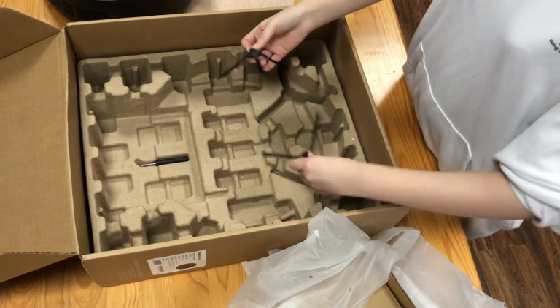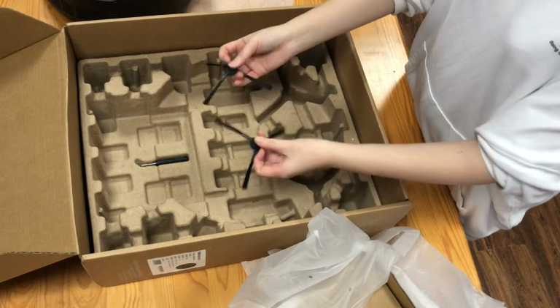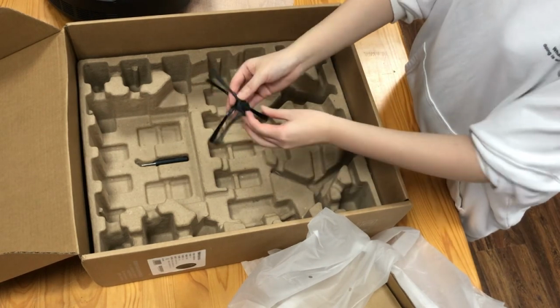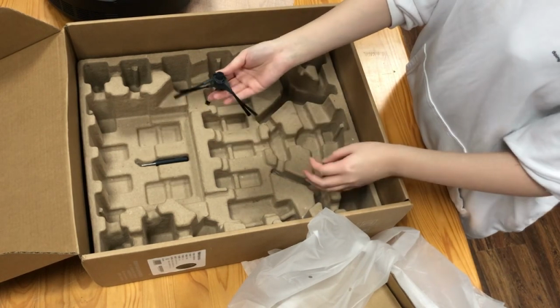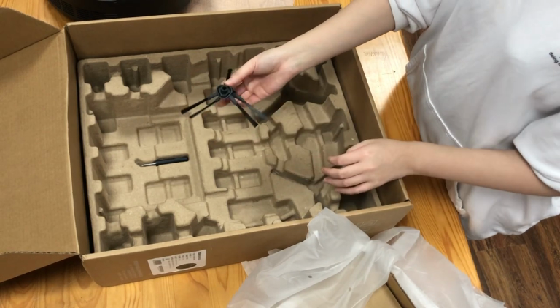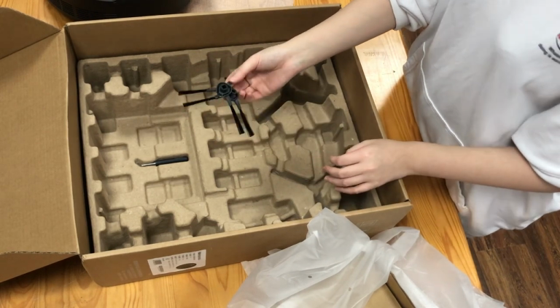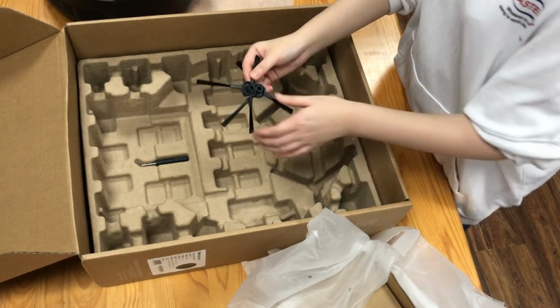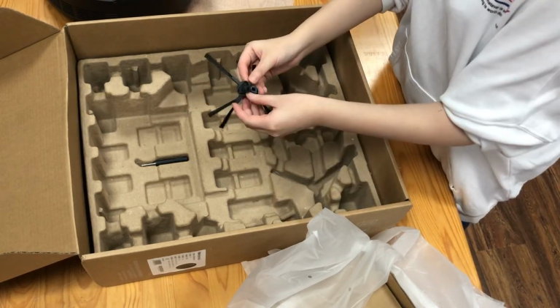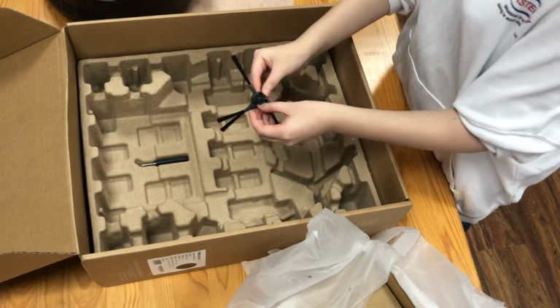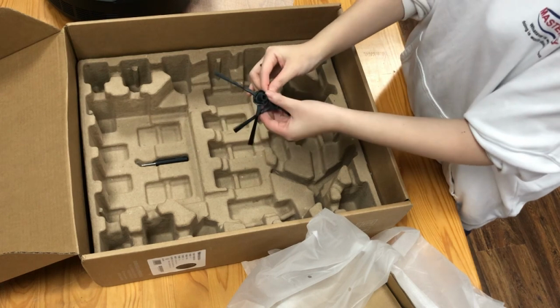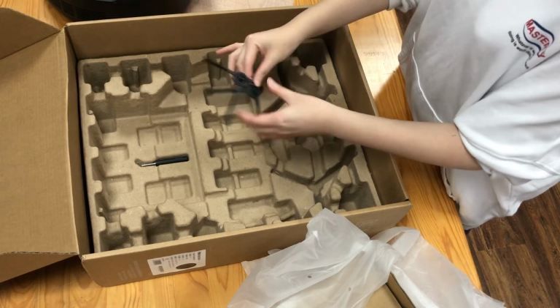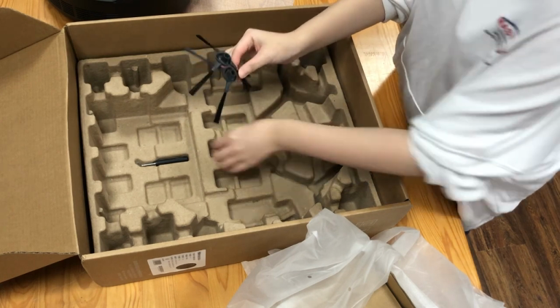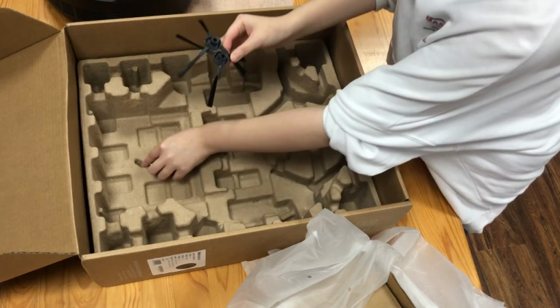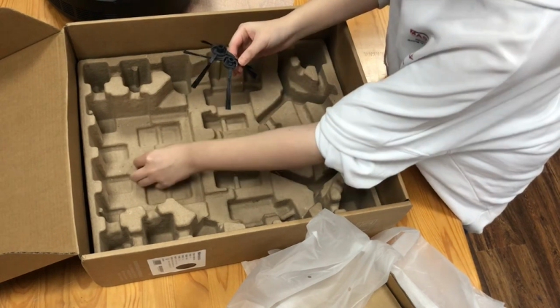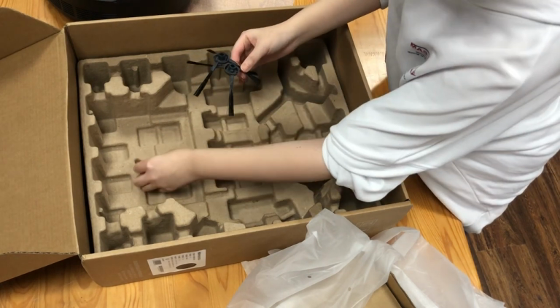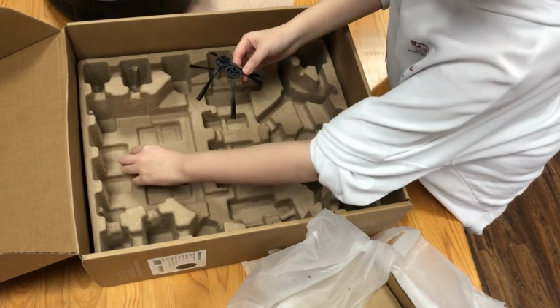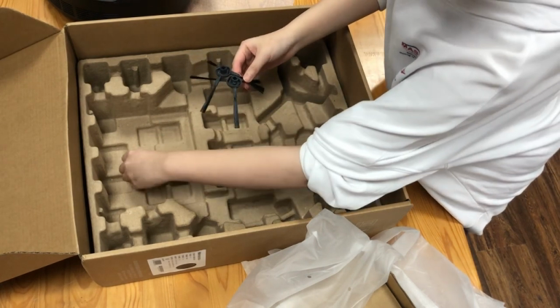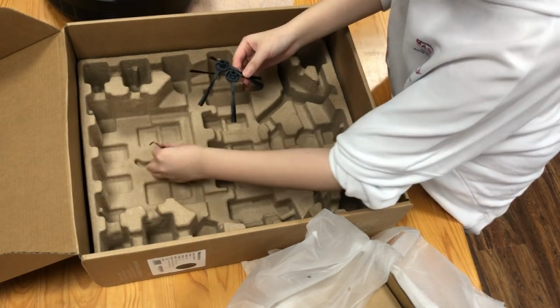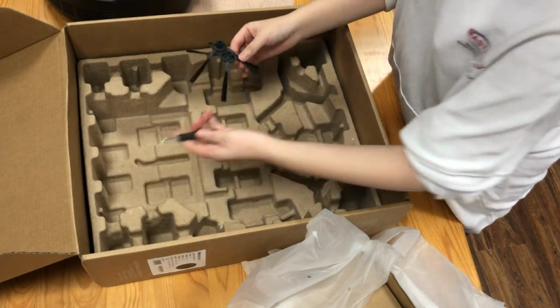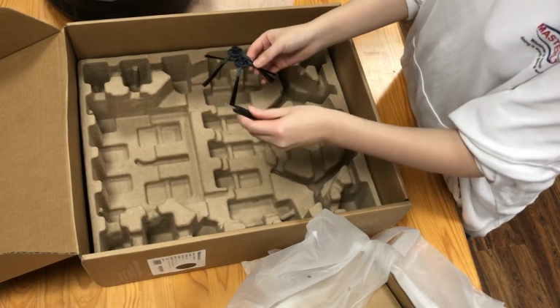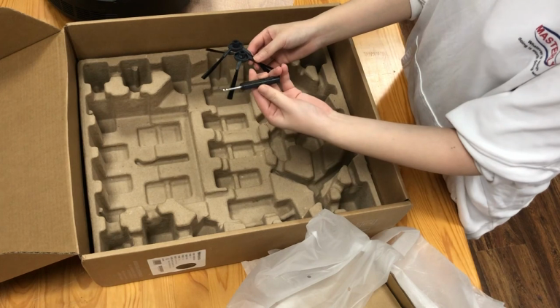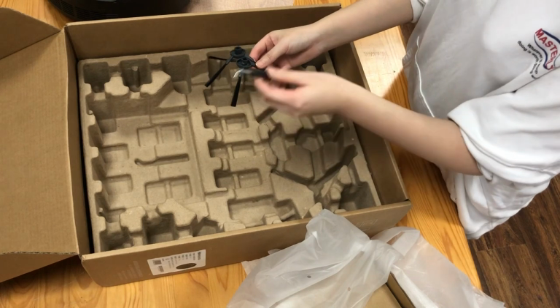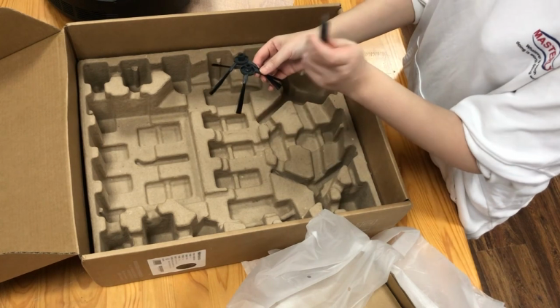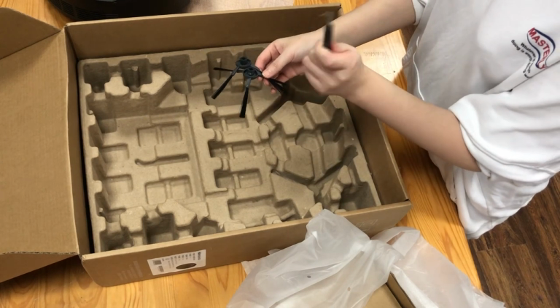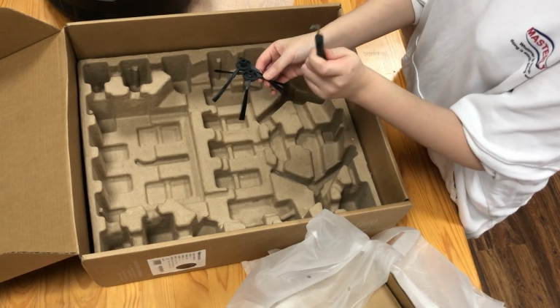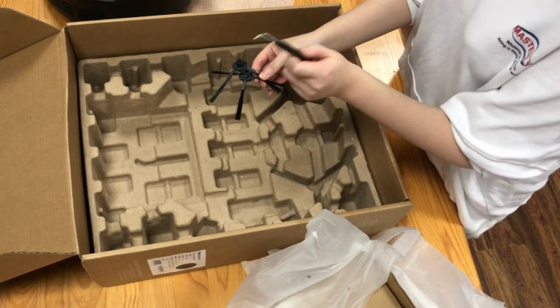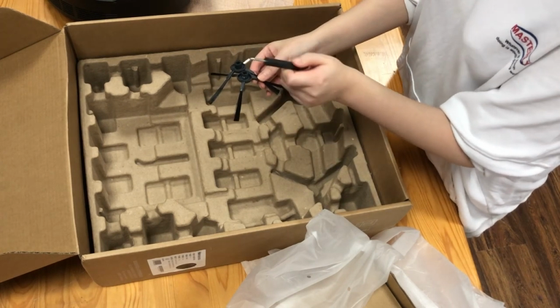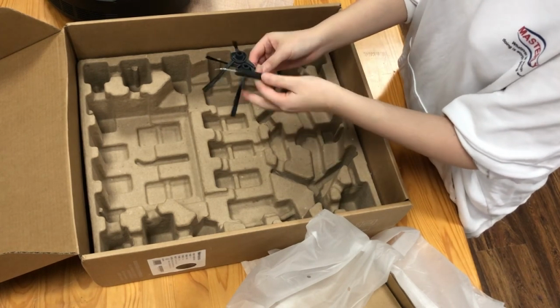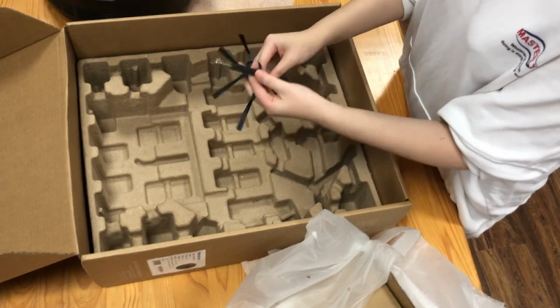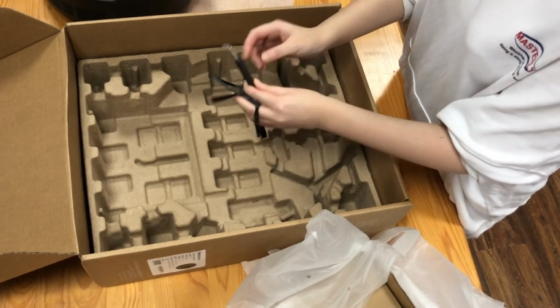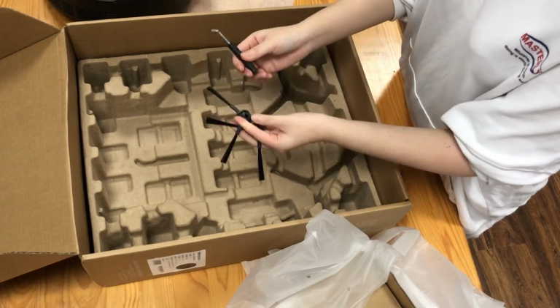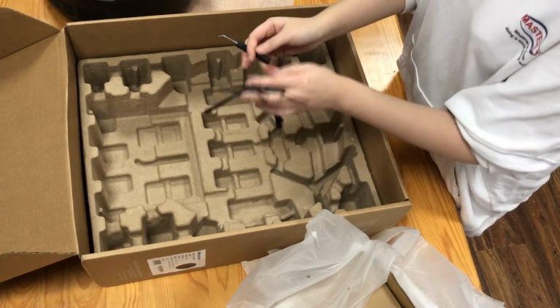Here are two sets of brushes for the robot vacuum. And here is a tool — I think it's for cleaning the vacuum cleaner.